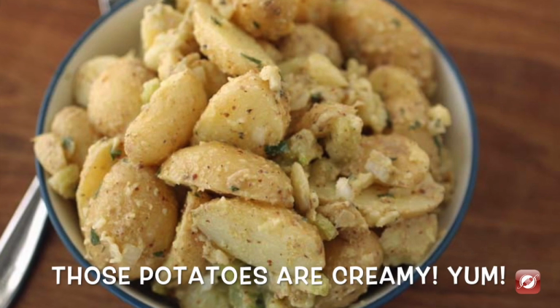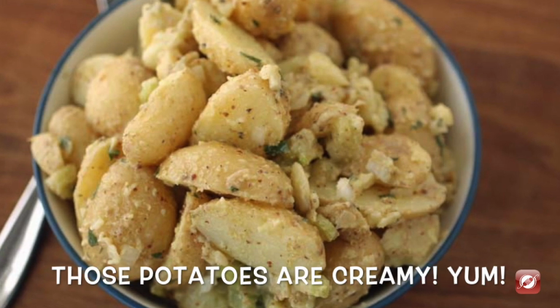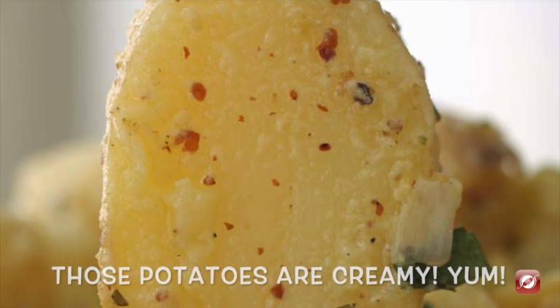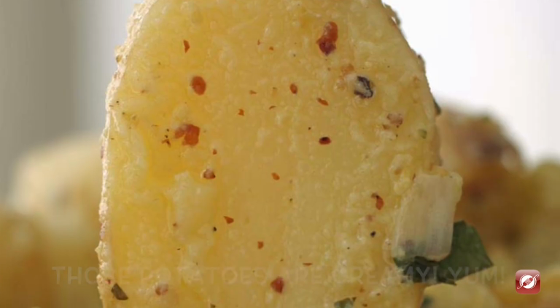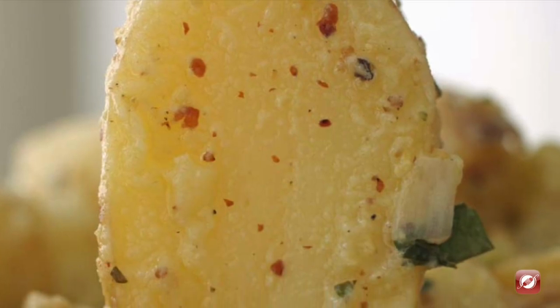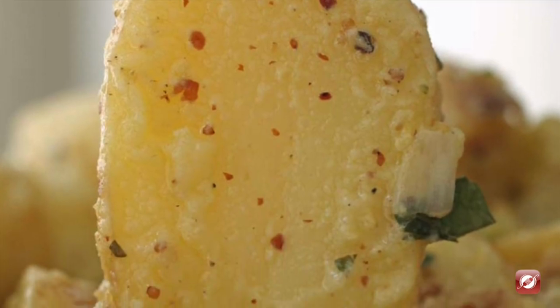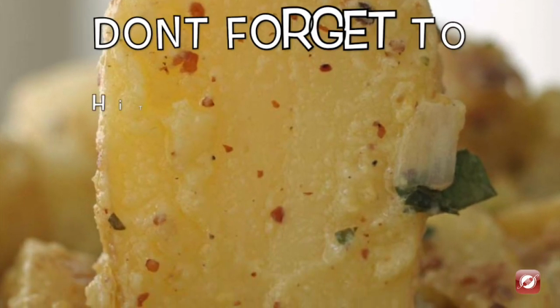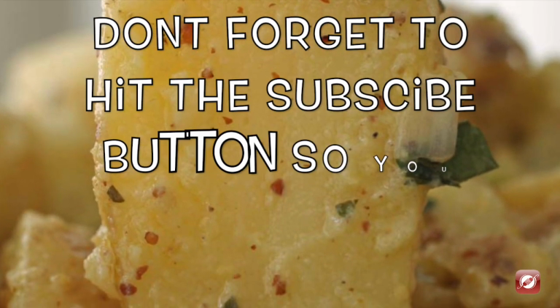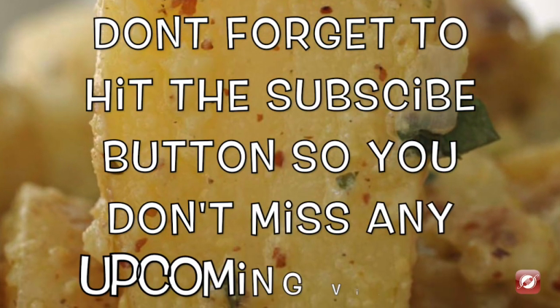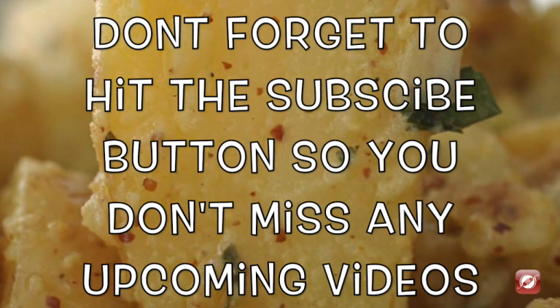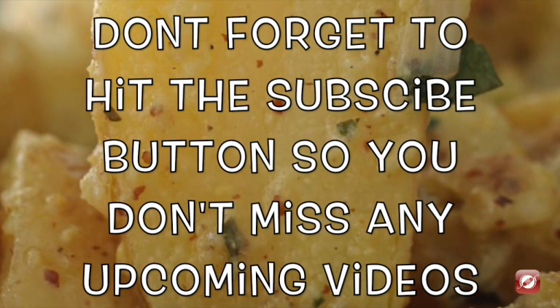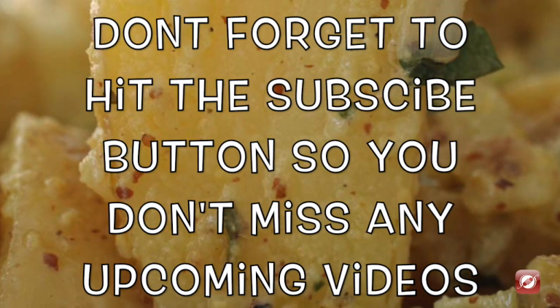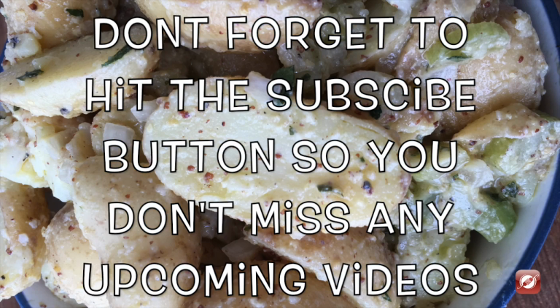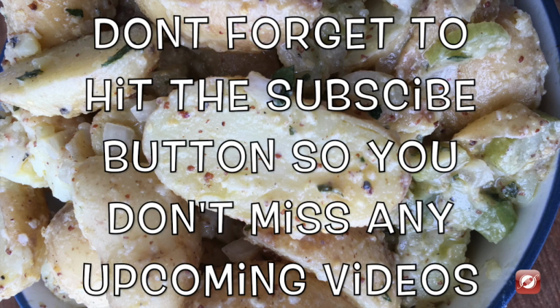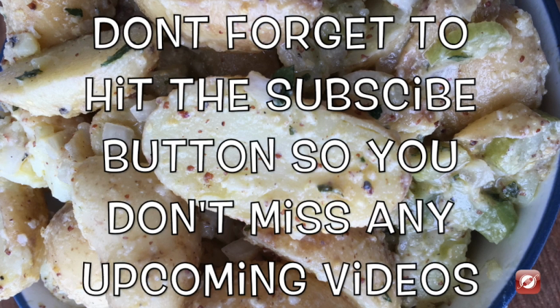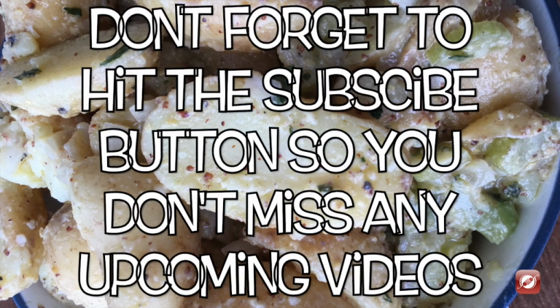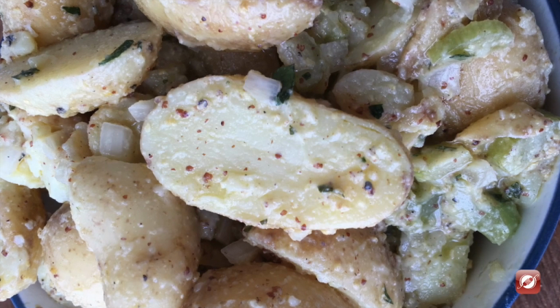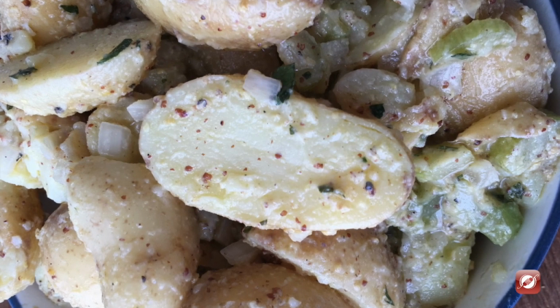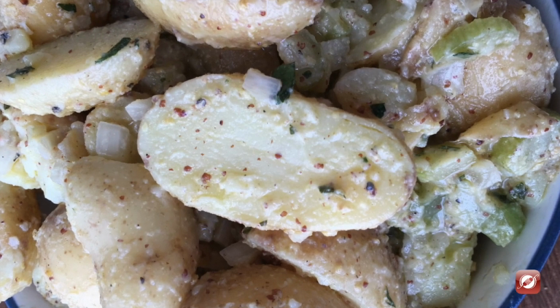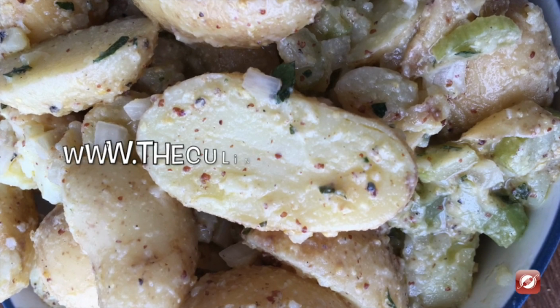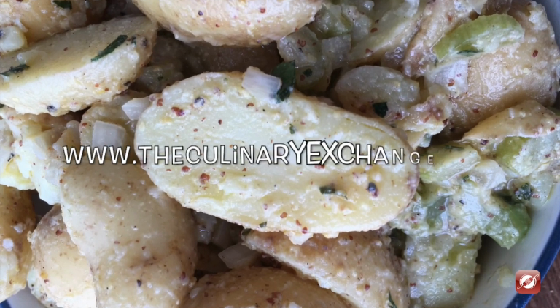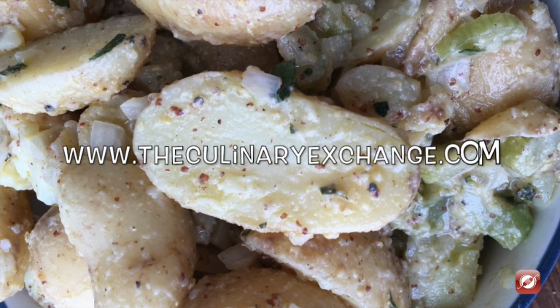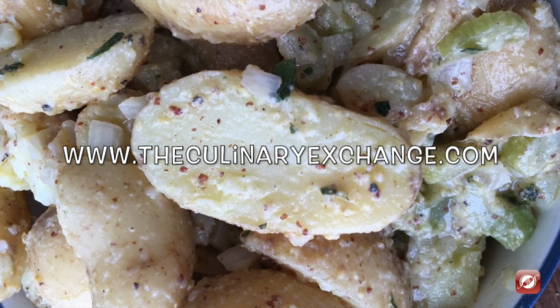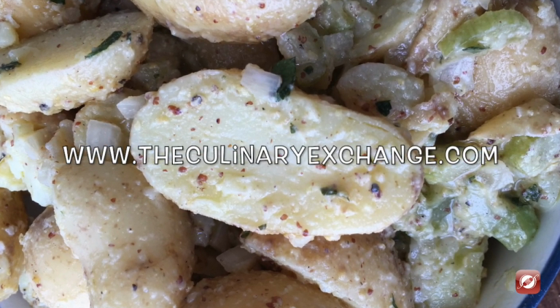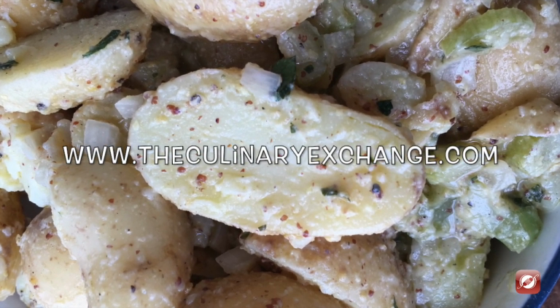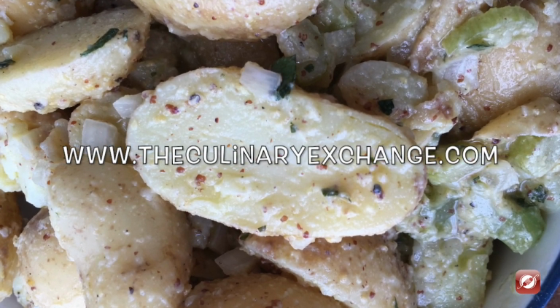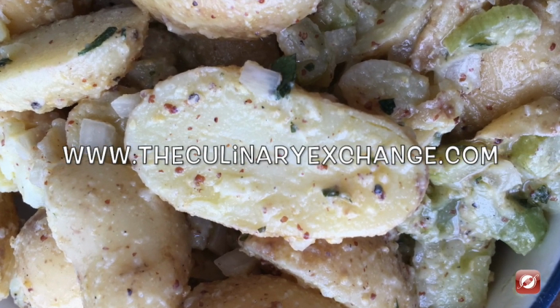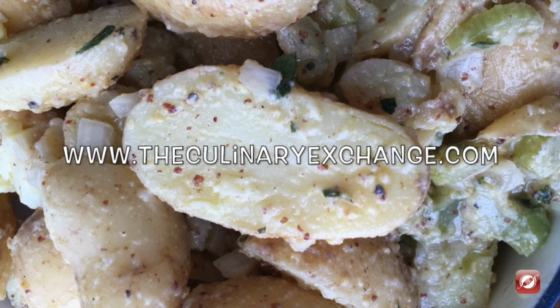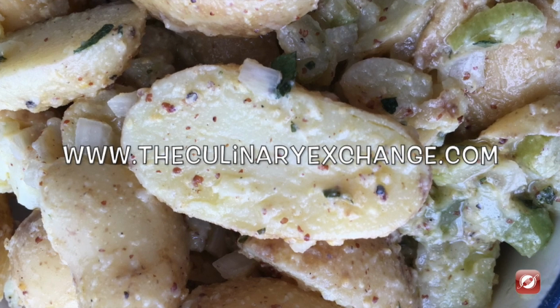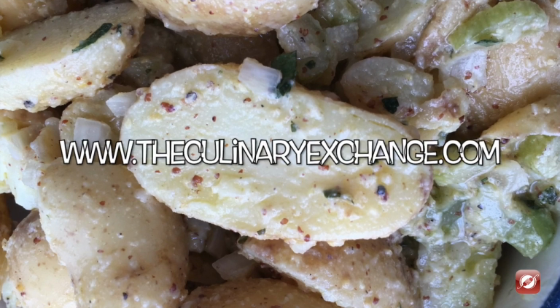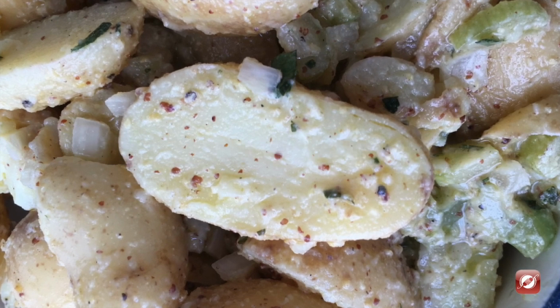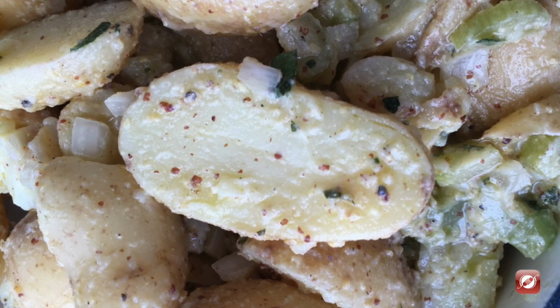And there you have it. That's how you make potato salad. For more great recipes and cooking tips, come visit us at TheCulinaryExchange.com. Don't forget to hit the subscribe button so you don't miss any upcoming videos. I'm Matthew. Thanks for watching.